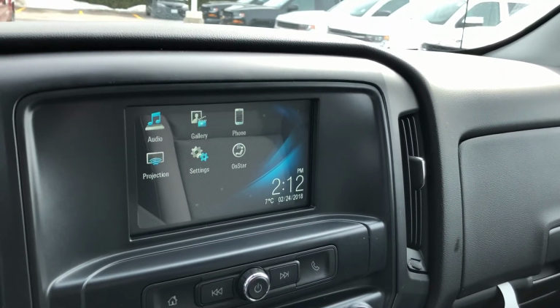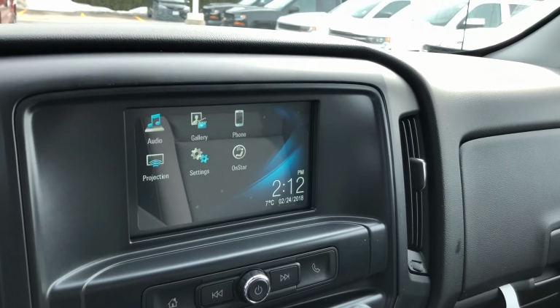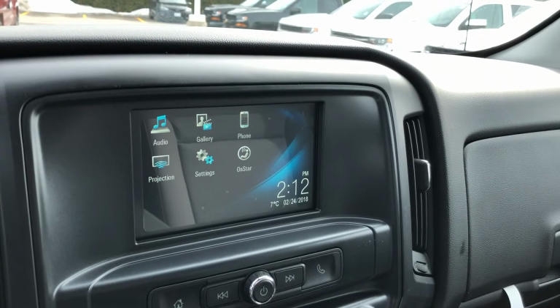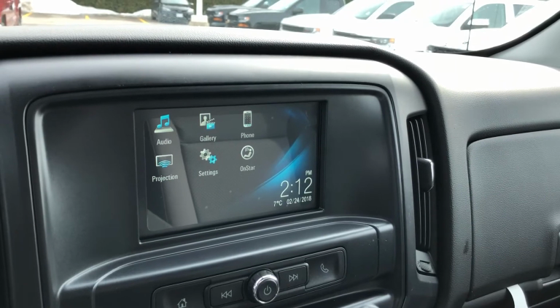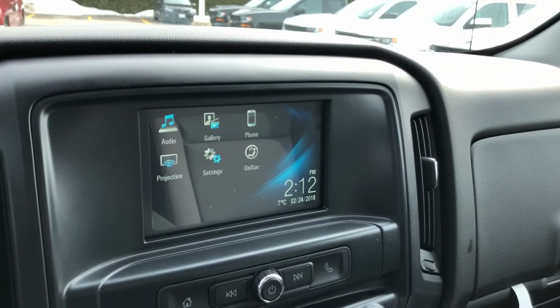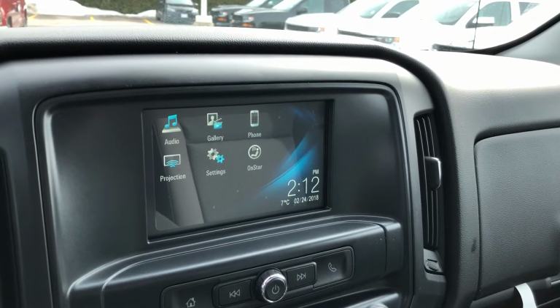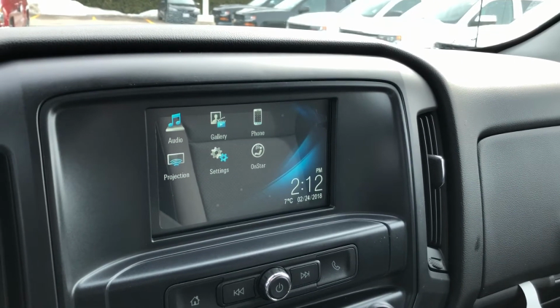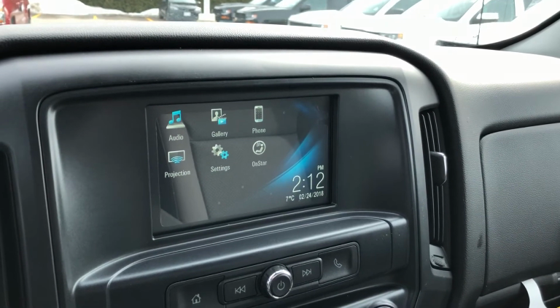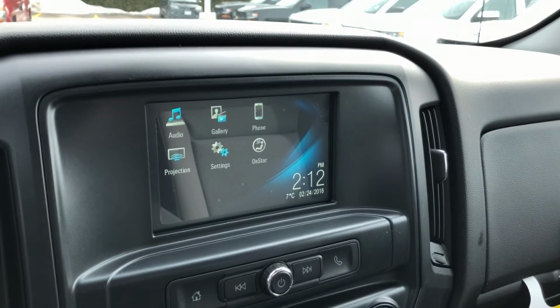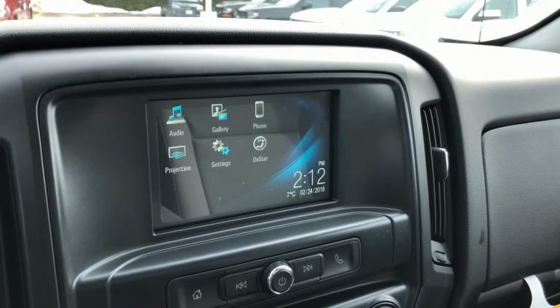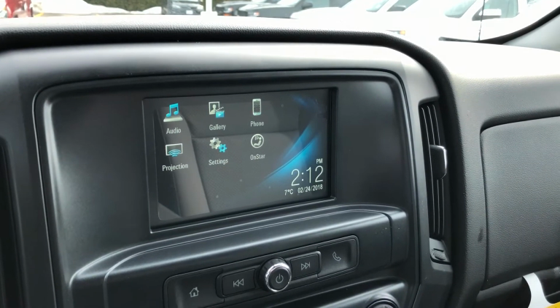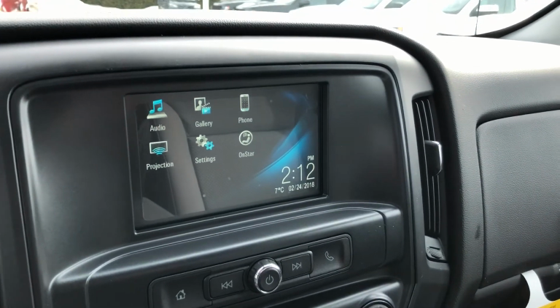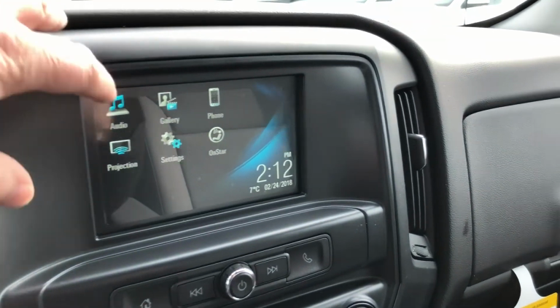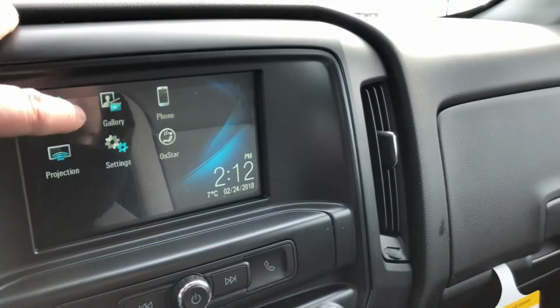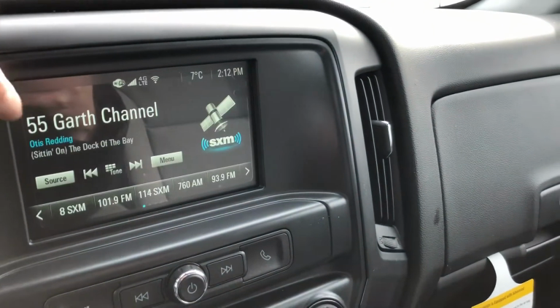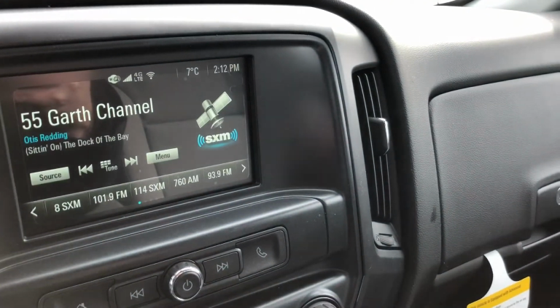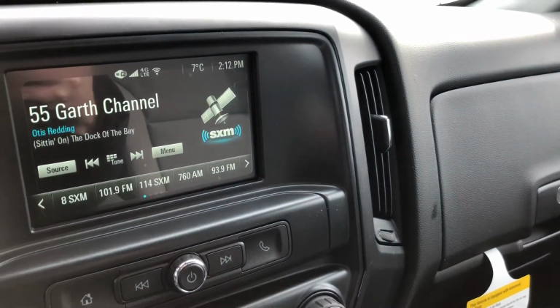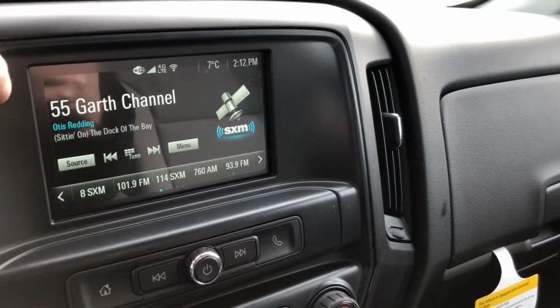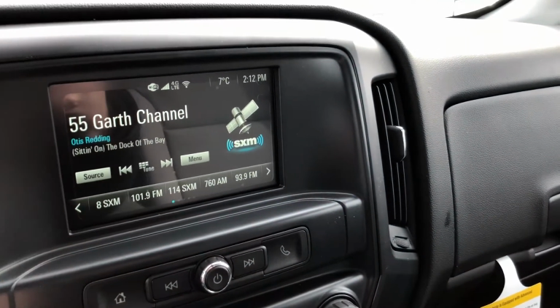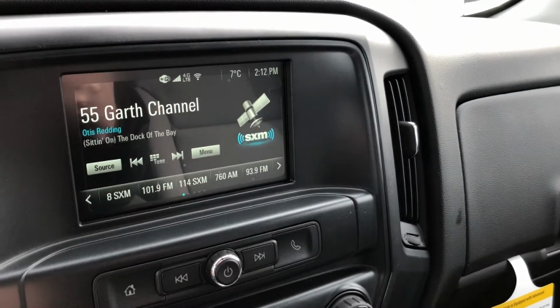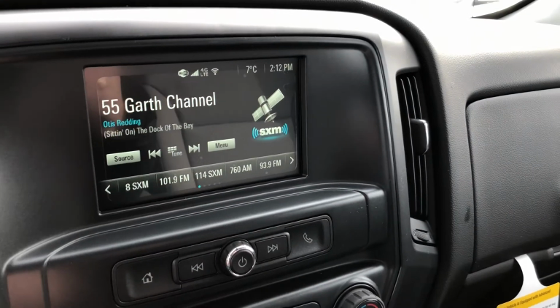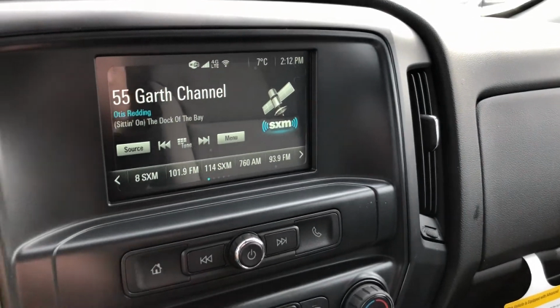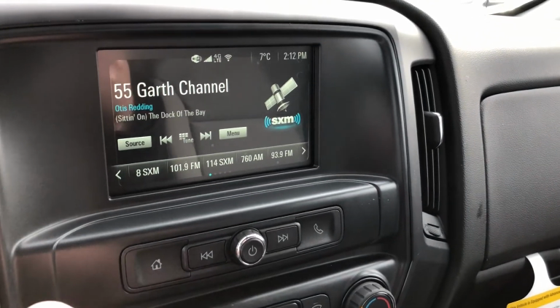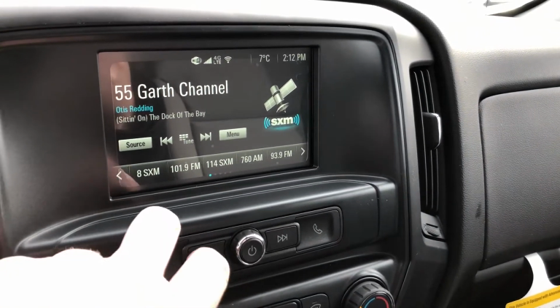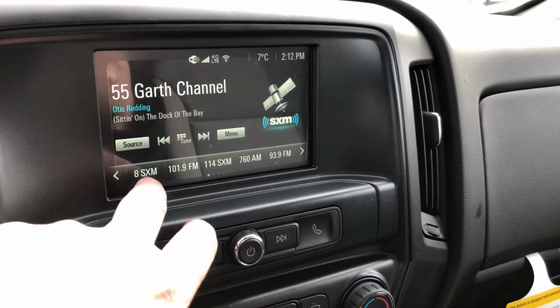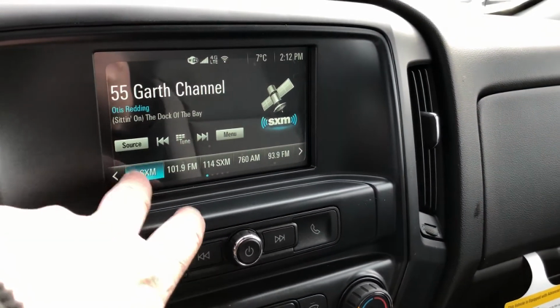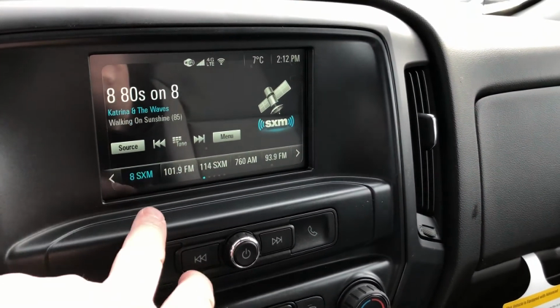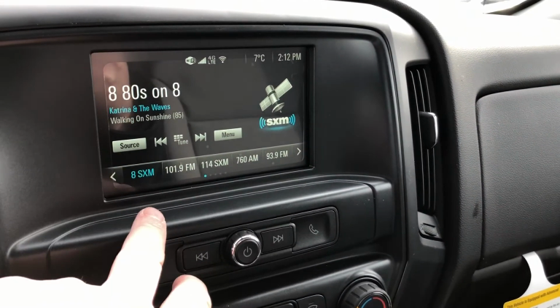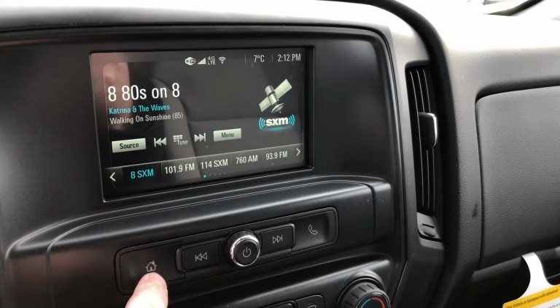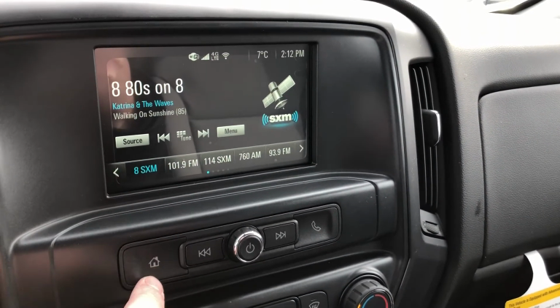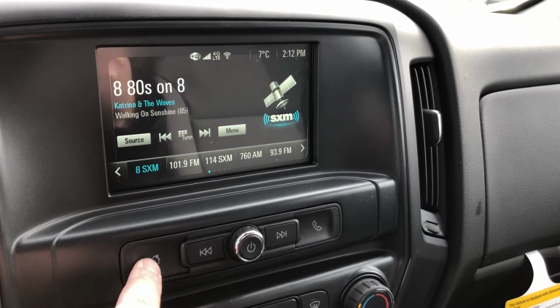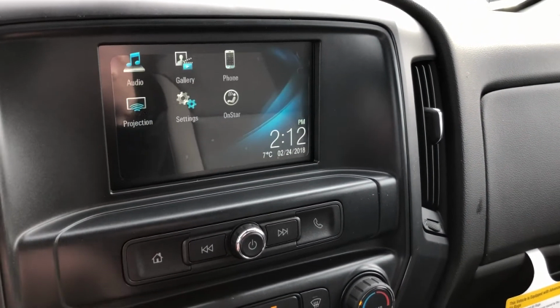On the touchscreen: date, time, temperature, audio, gallery, phone, projection, and settings on OnStar. Very responsive, by the way. You do have satellite radio, of course.